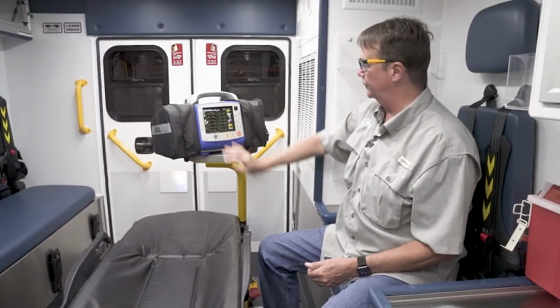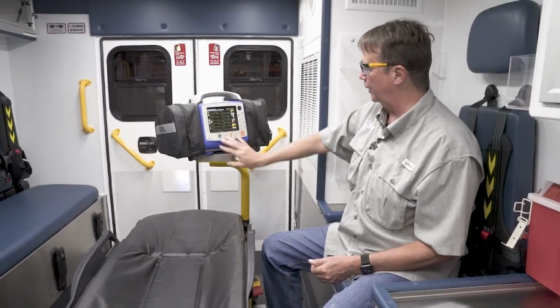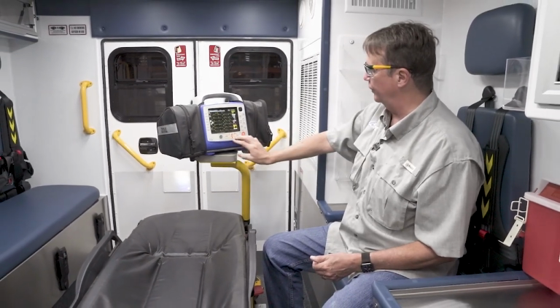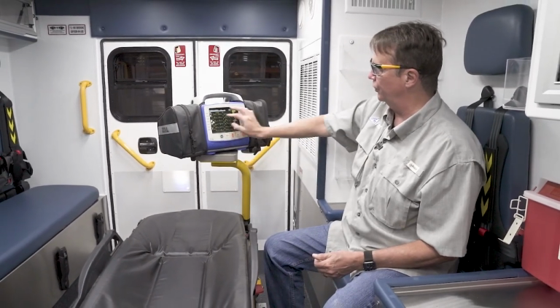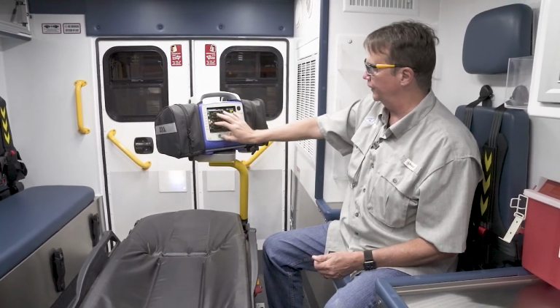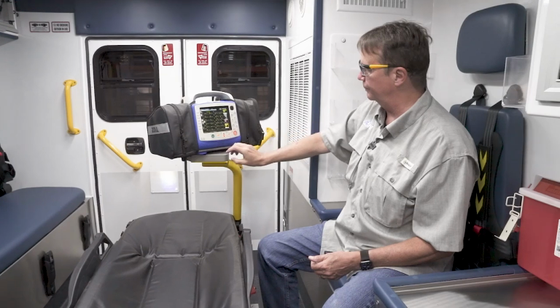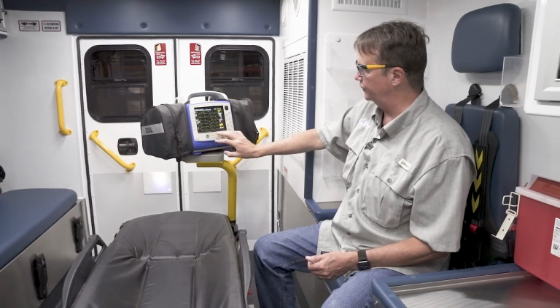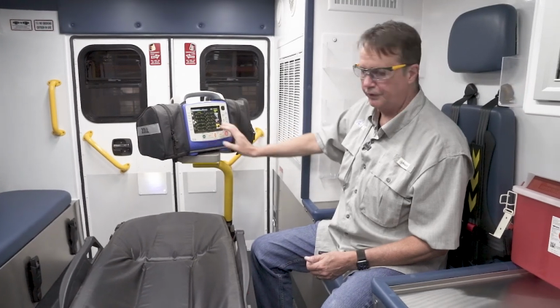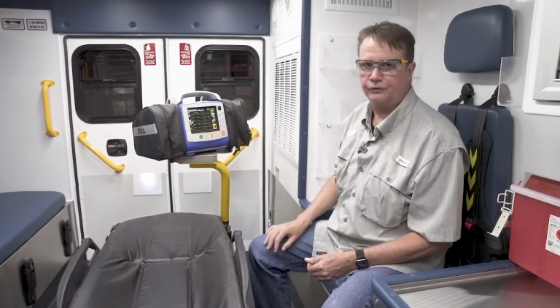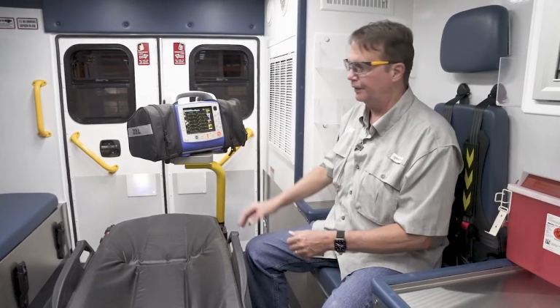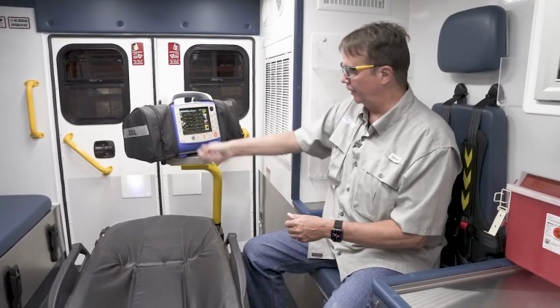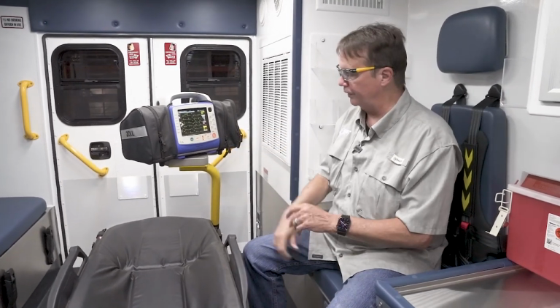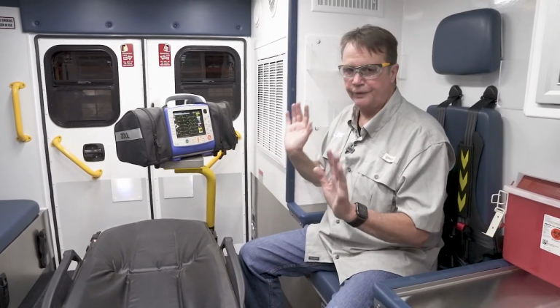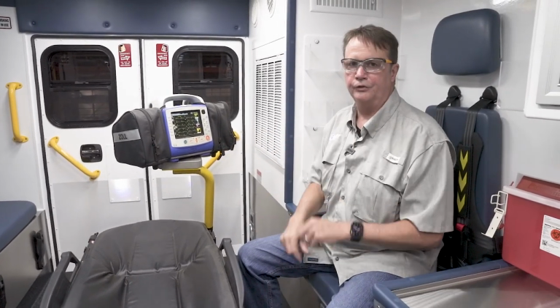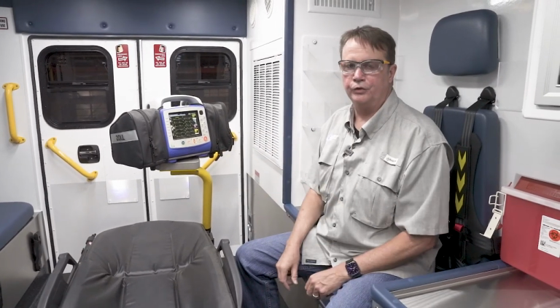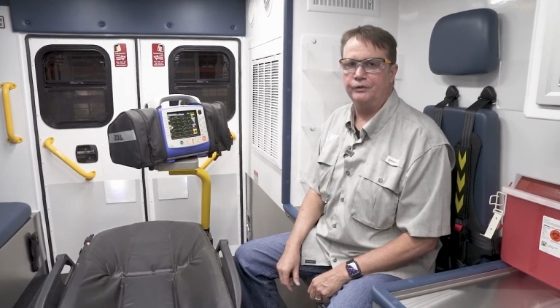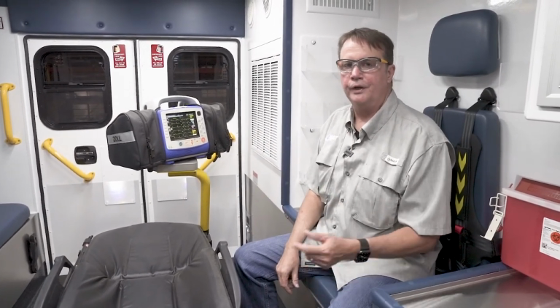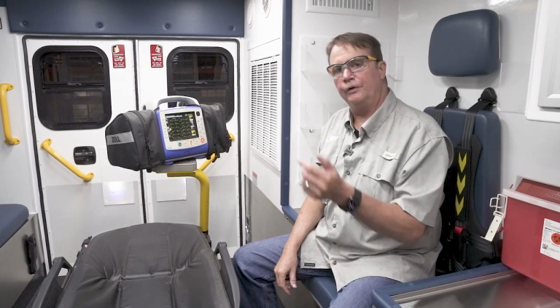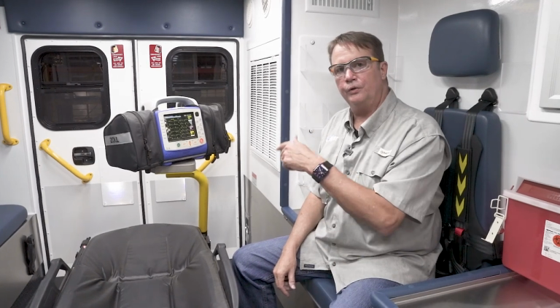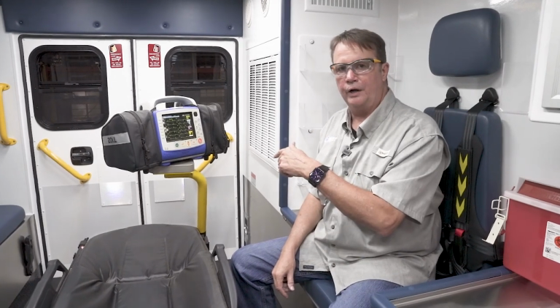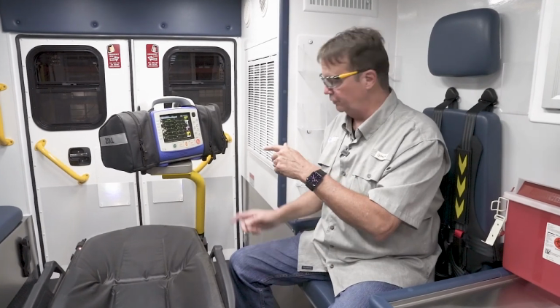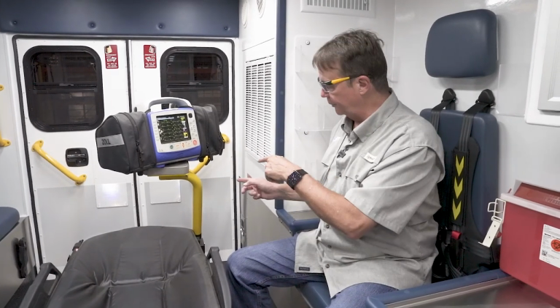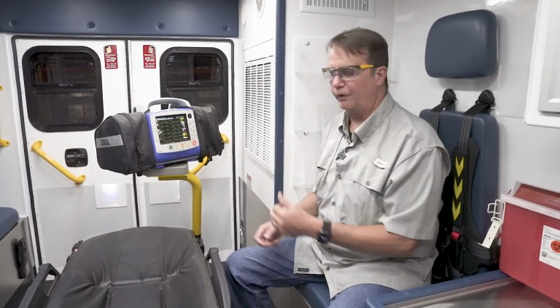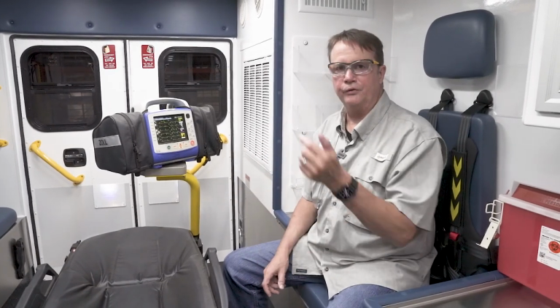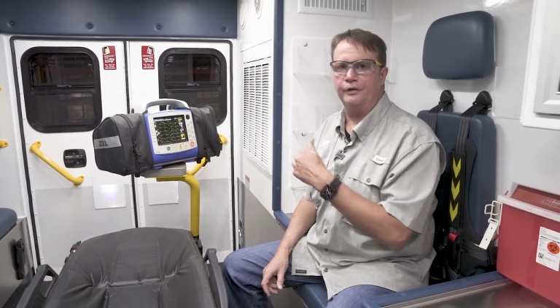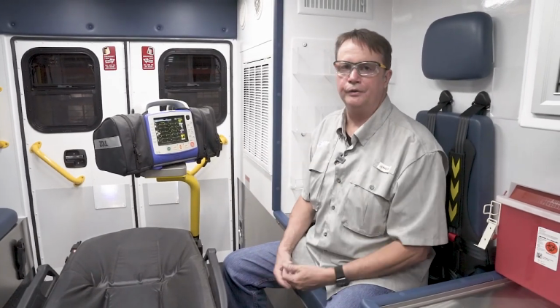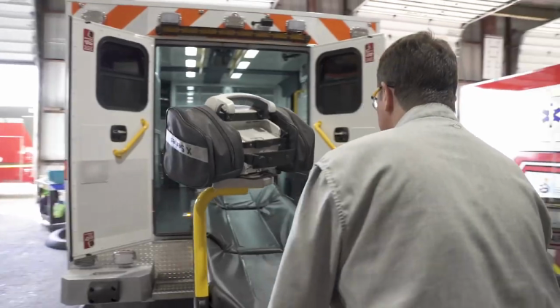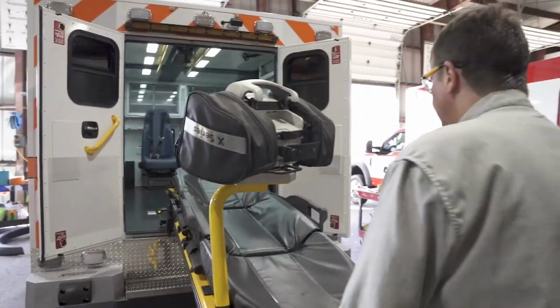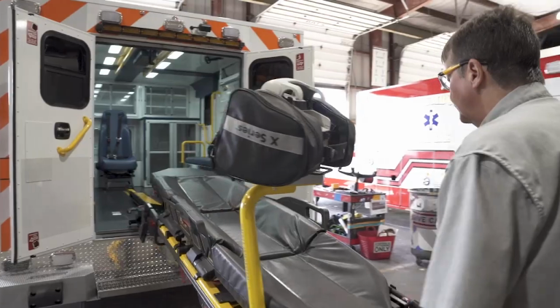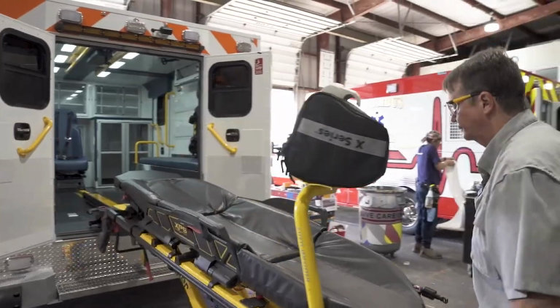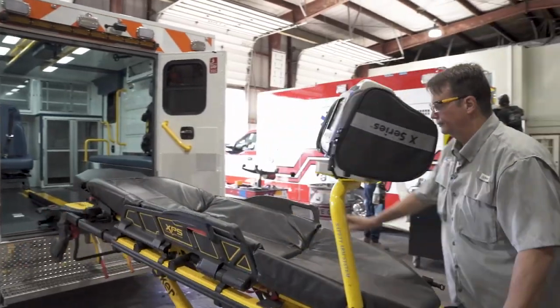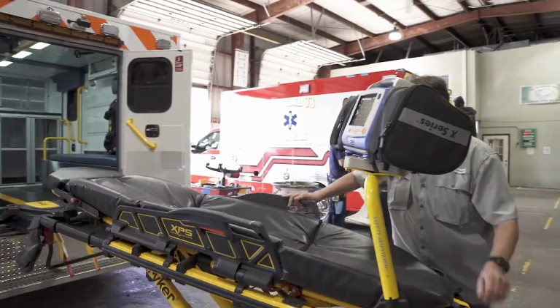You can operate all the controls on the base — blood pressure, defibrillation, etc. Run a strip. It's extremely easy. Now, I want to show you how to operate the arm outside of the ambulance when you're either loading or unloading patients, etc.